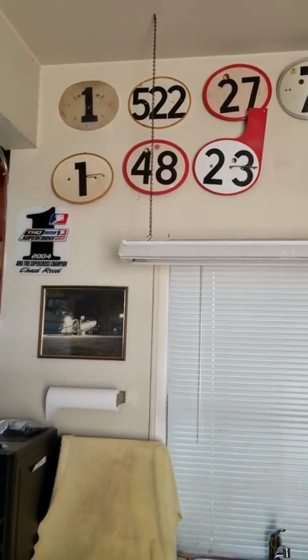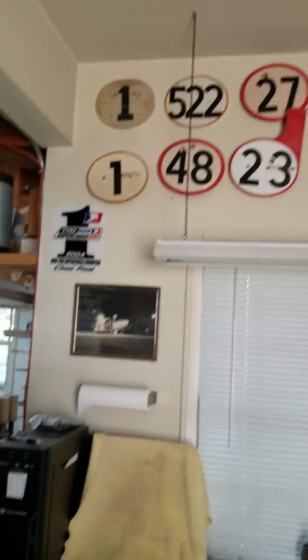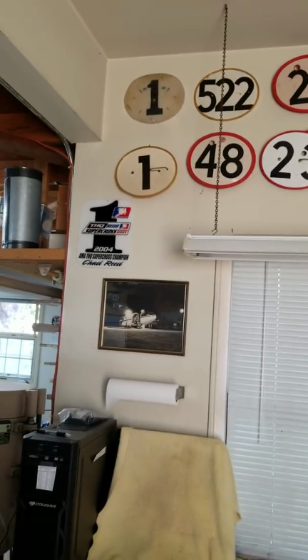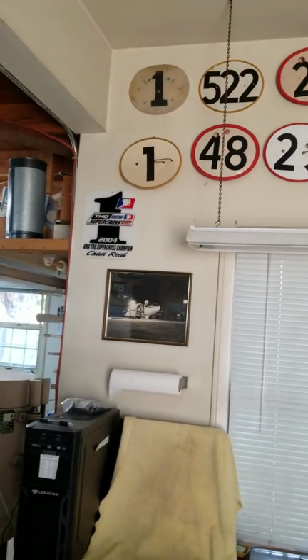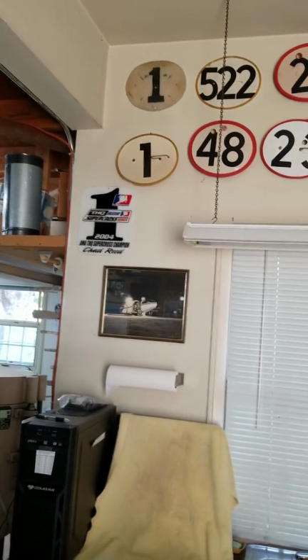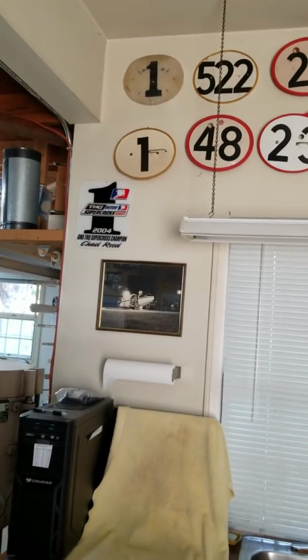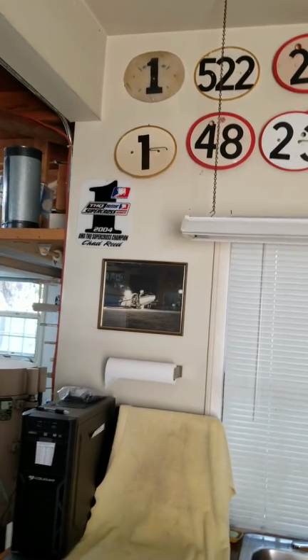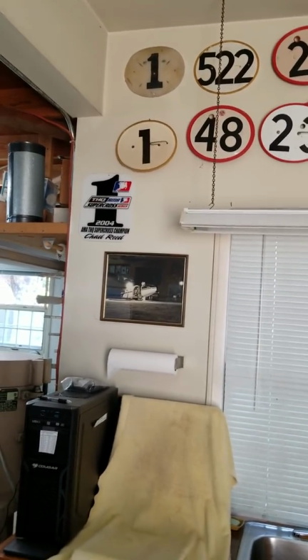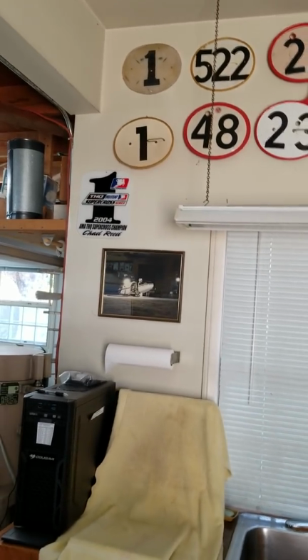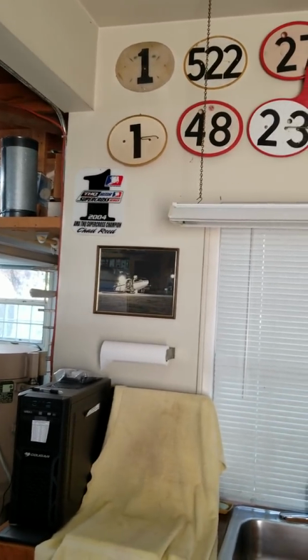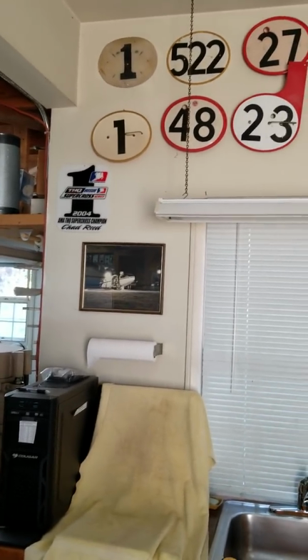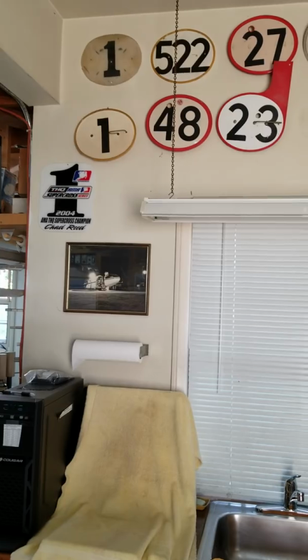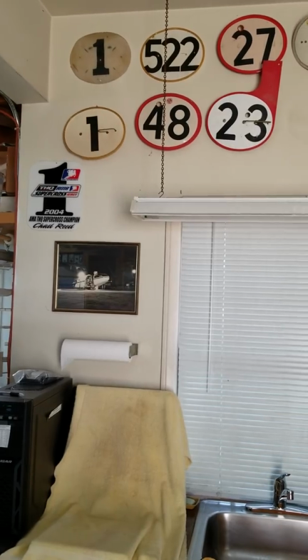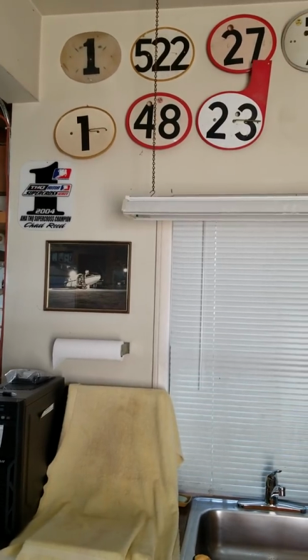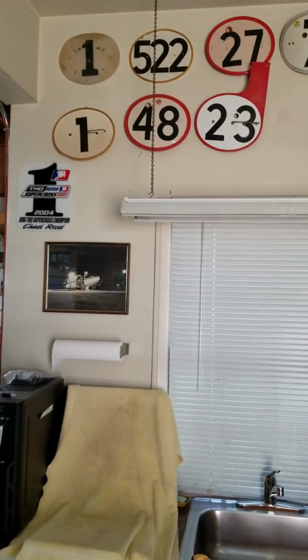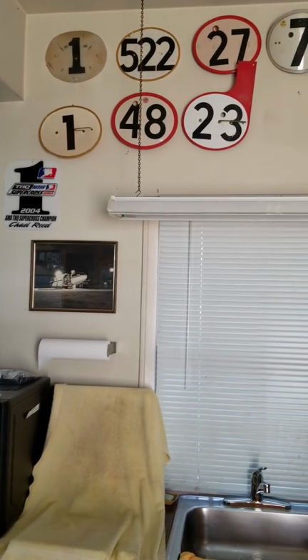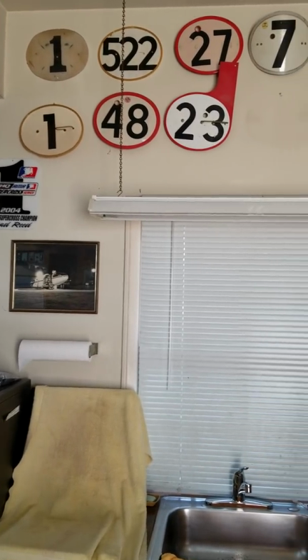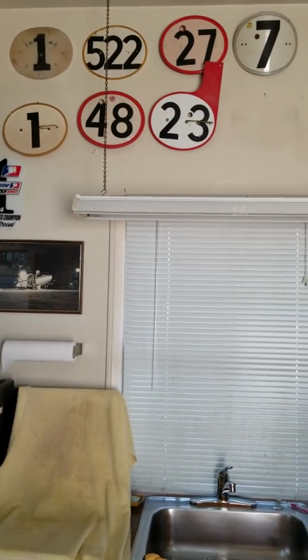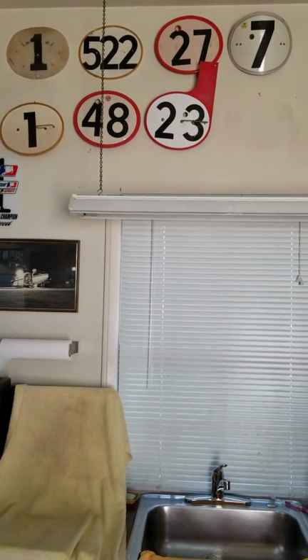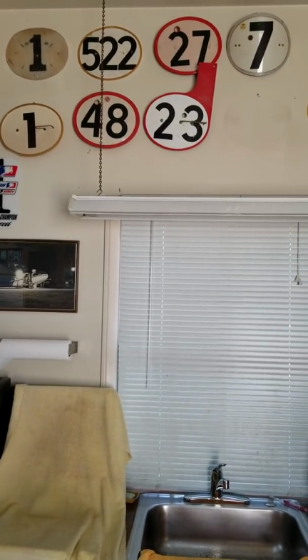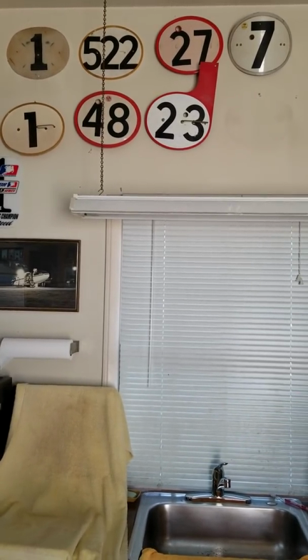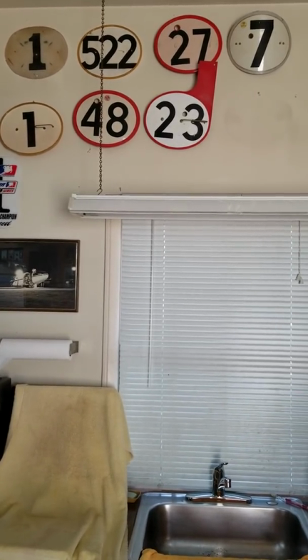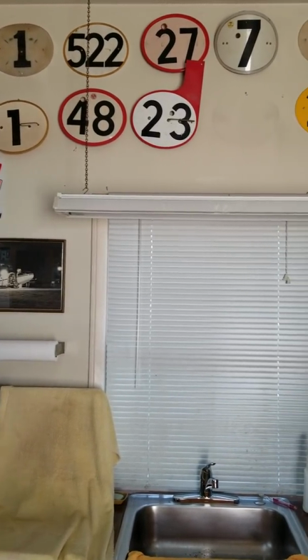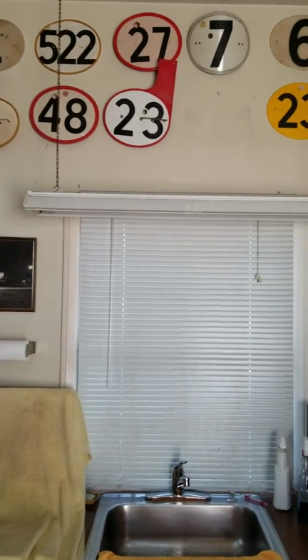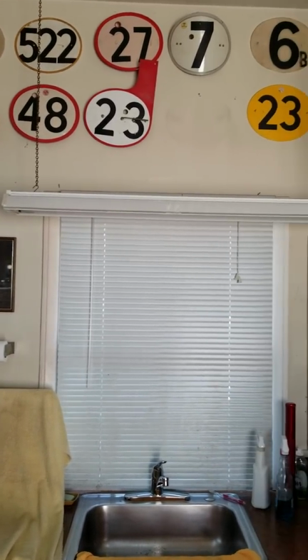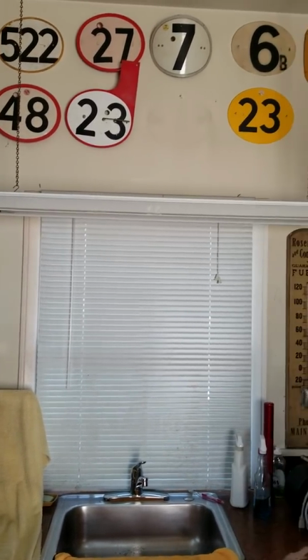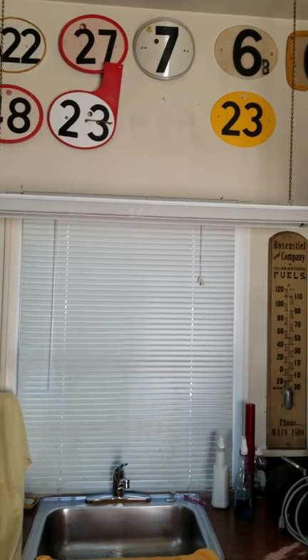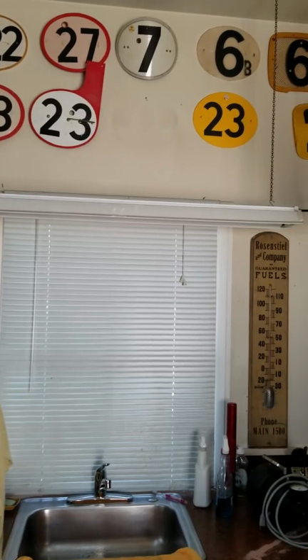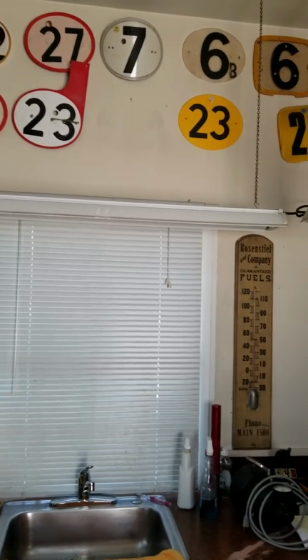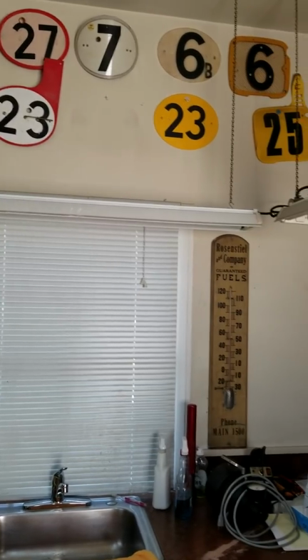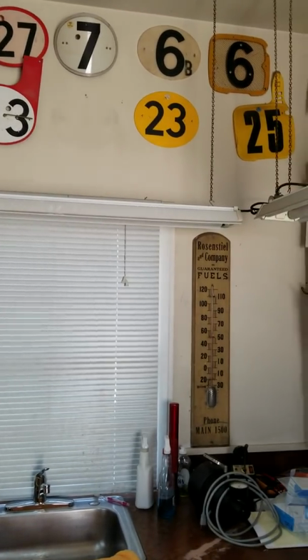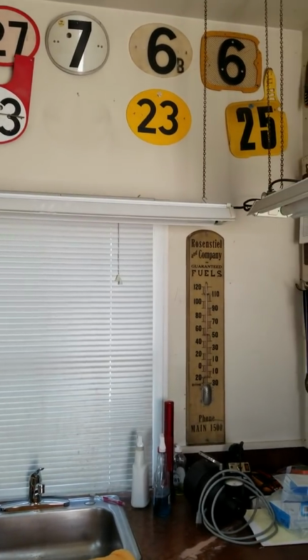But then you went from number one to 522? Yeah, 522. It started at 522 and became number one.